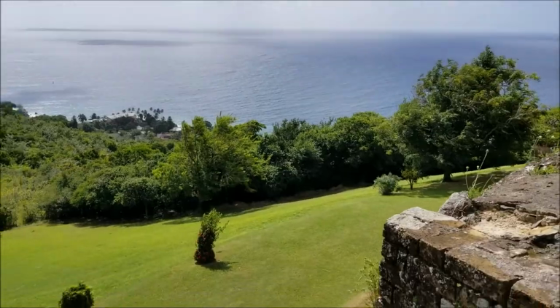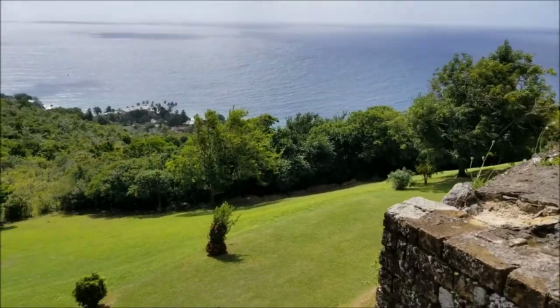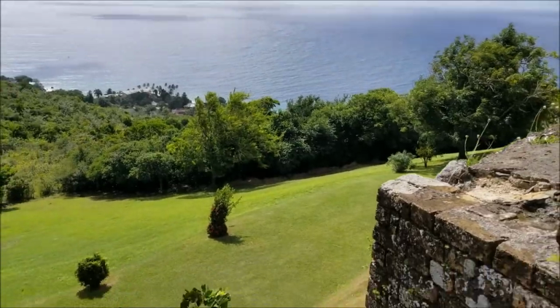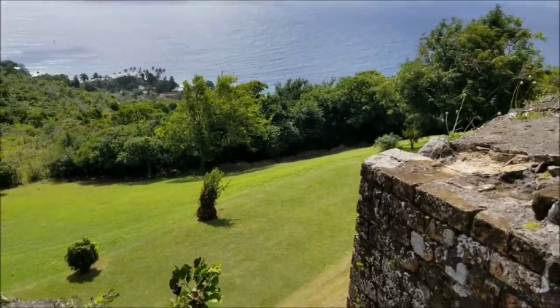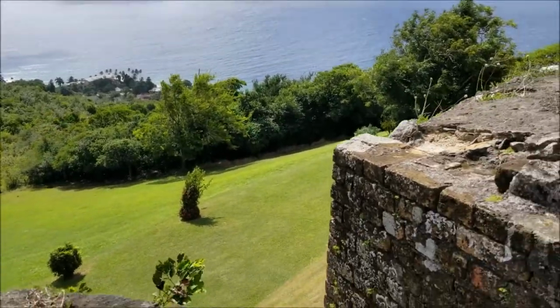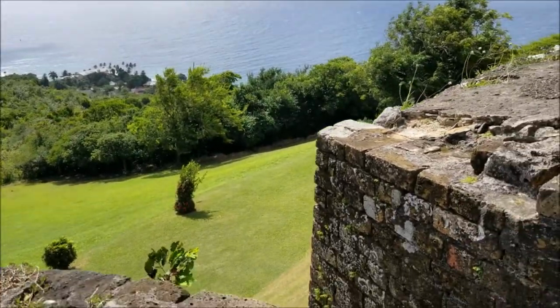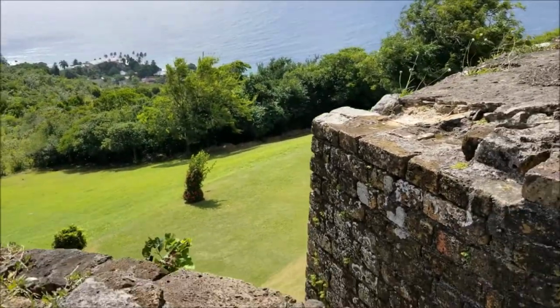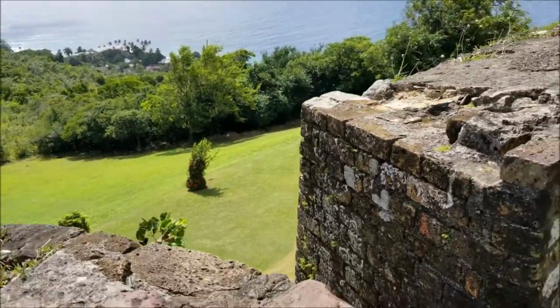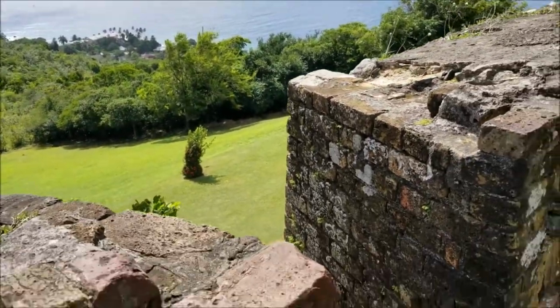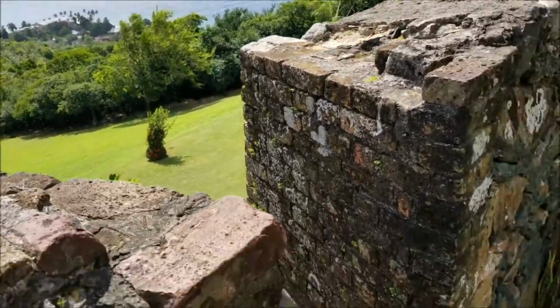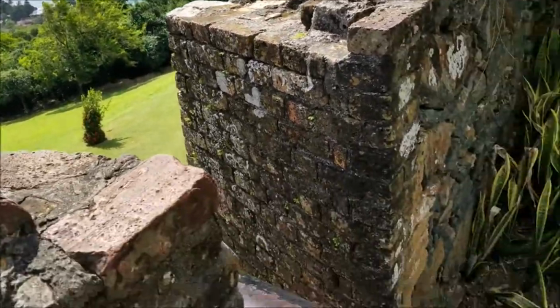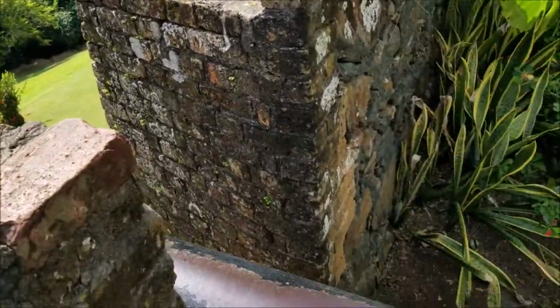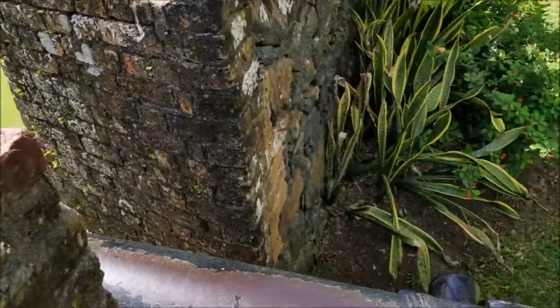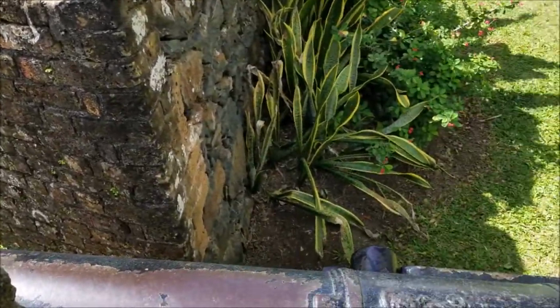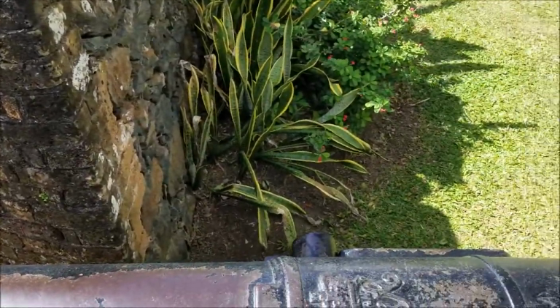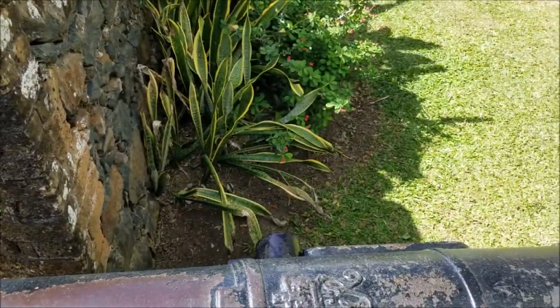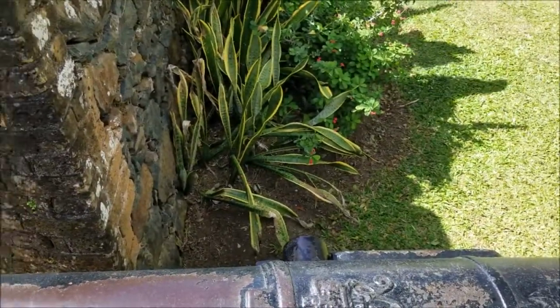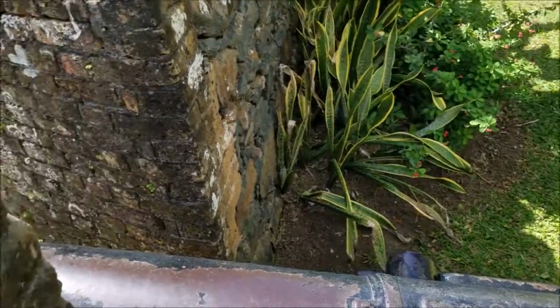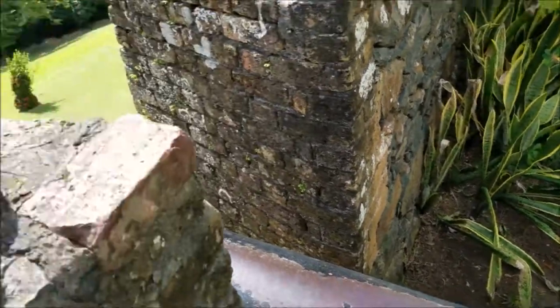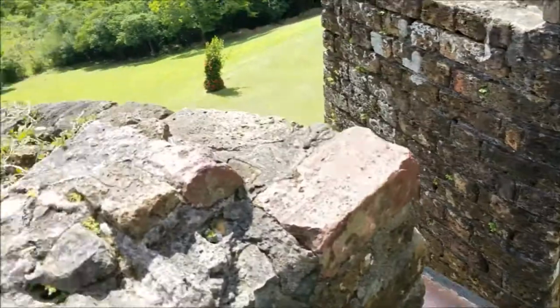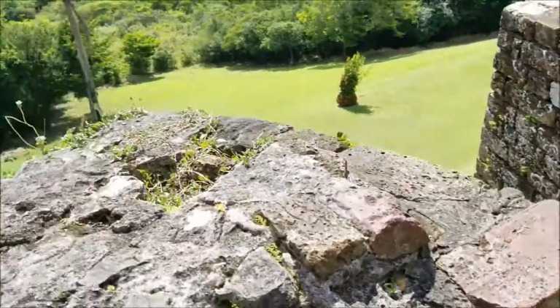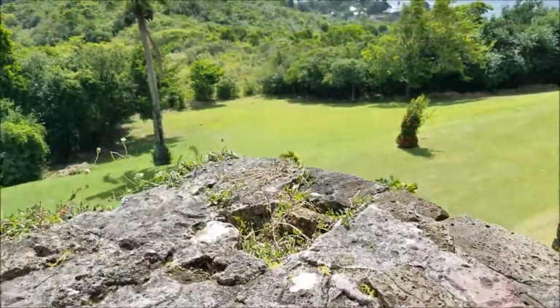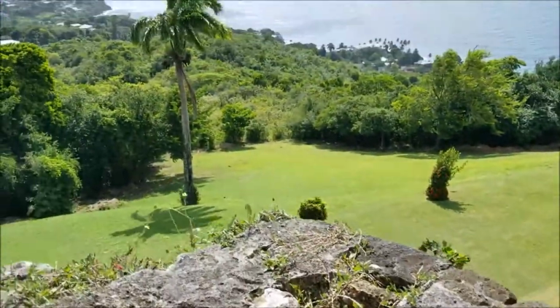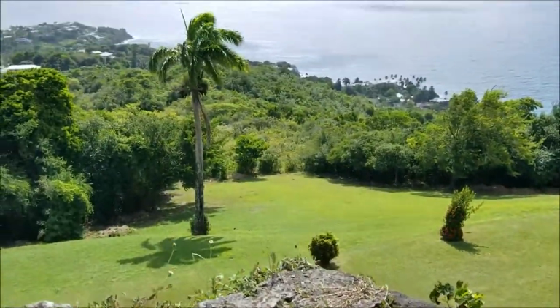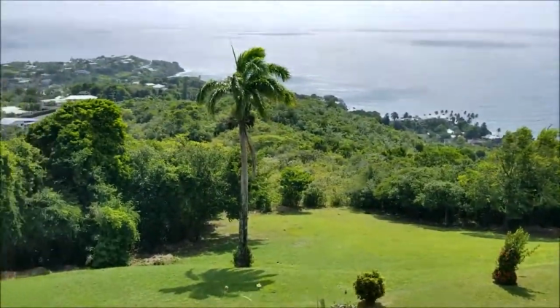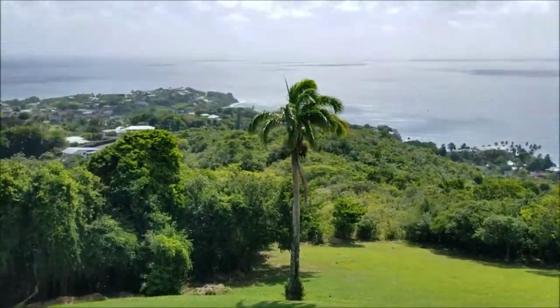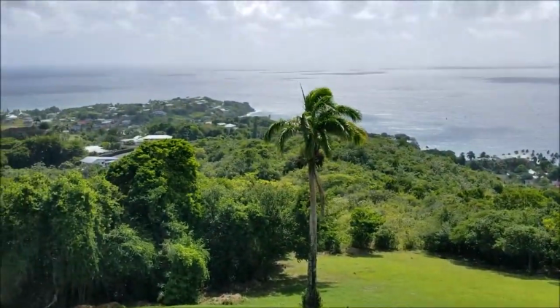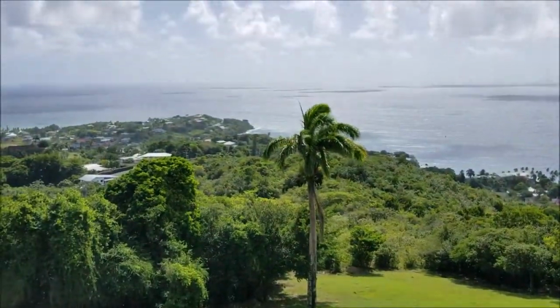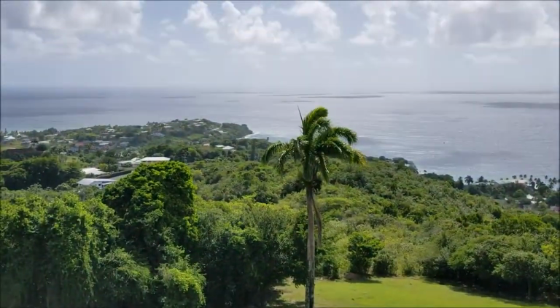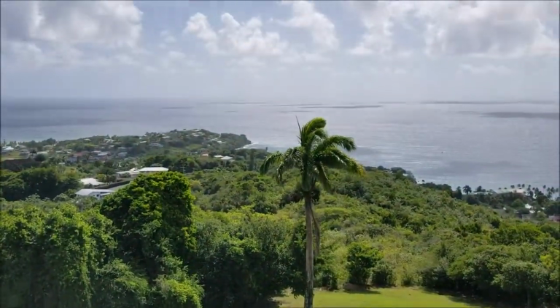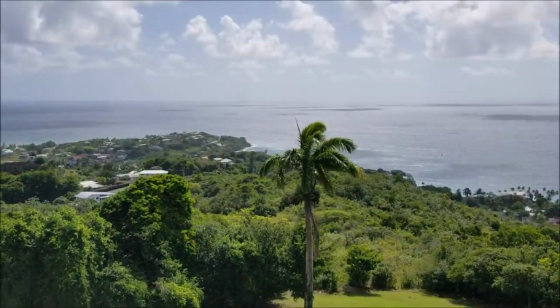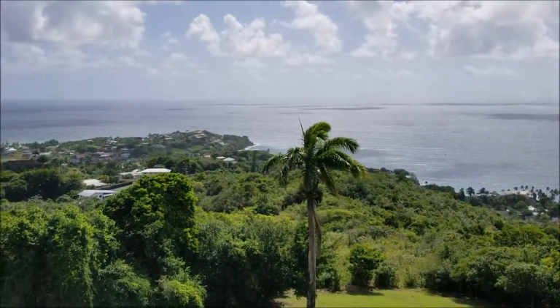Right now we are standing on top of the rampart and you can see multiple guns aimed towards the sea, to take down the enemy as their ships are coming from the sea.